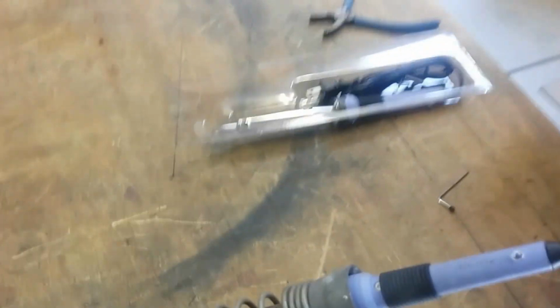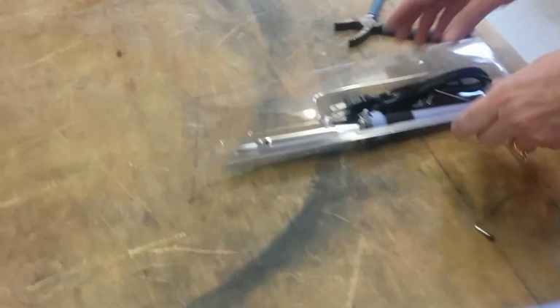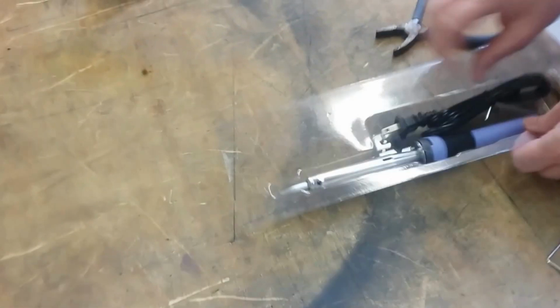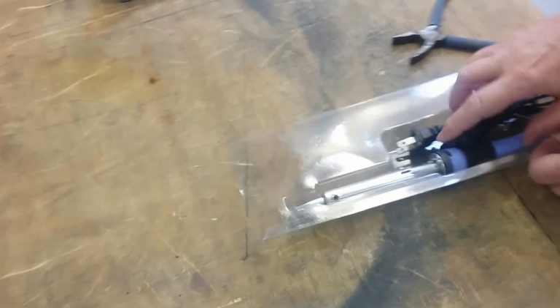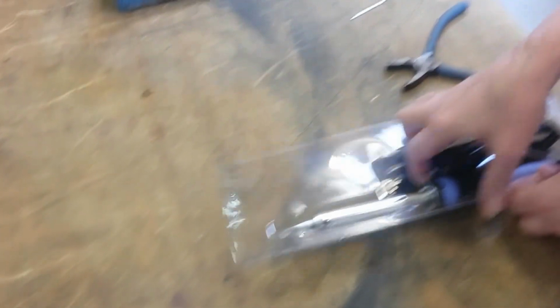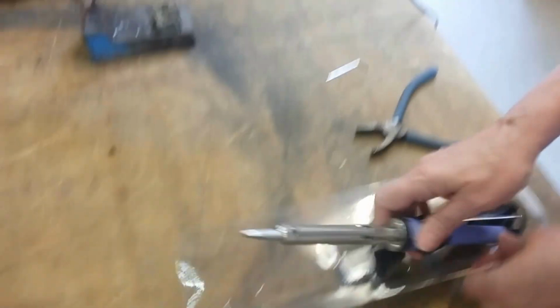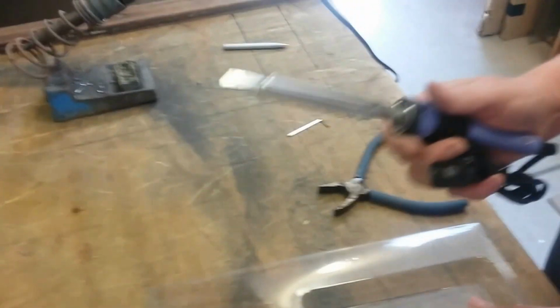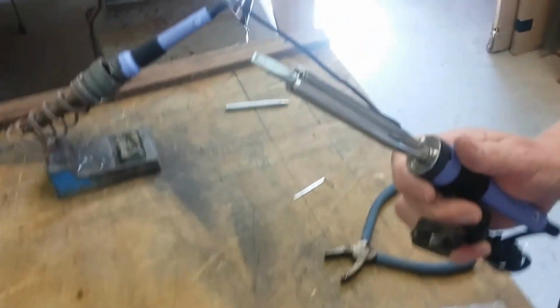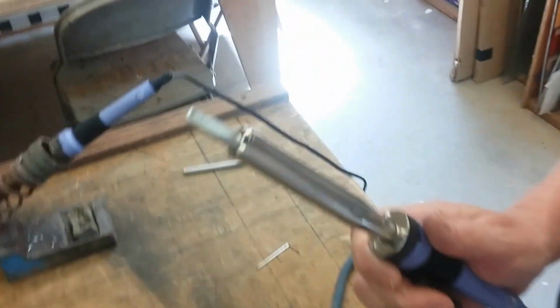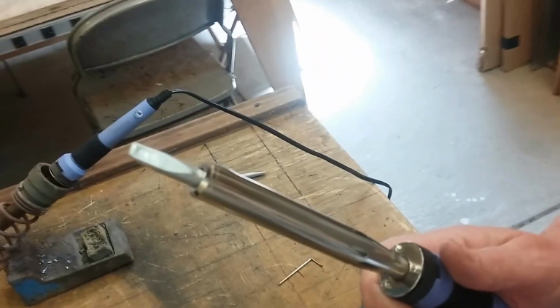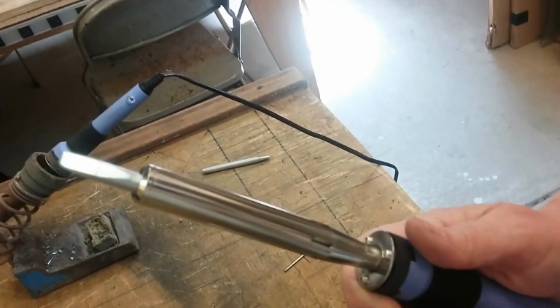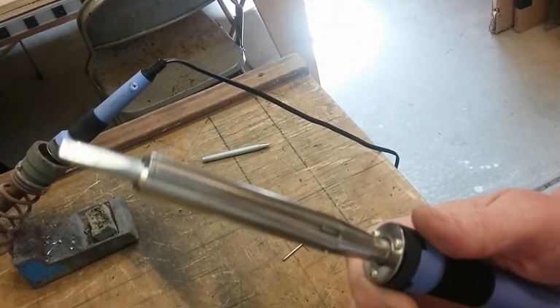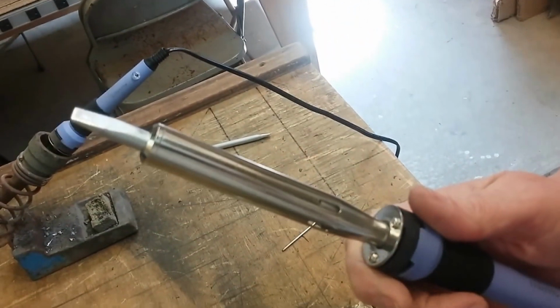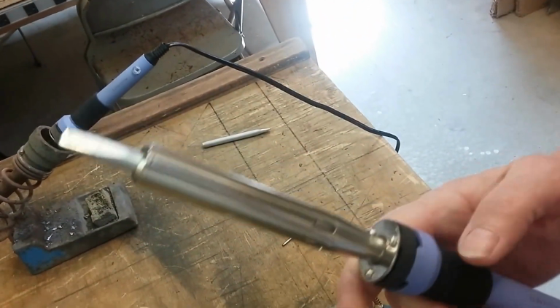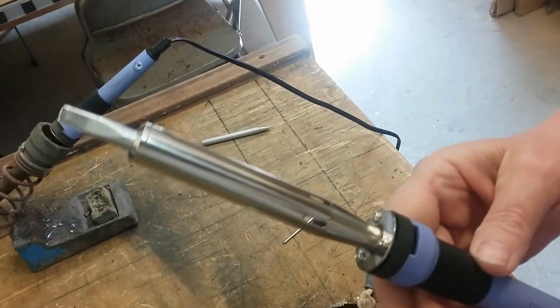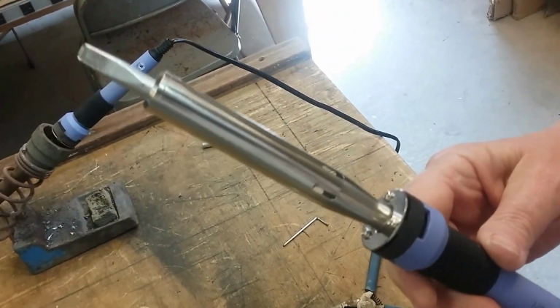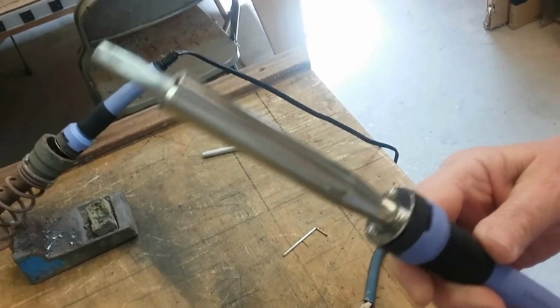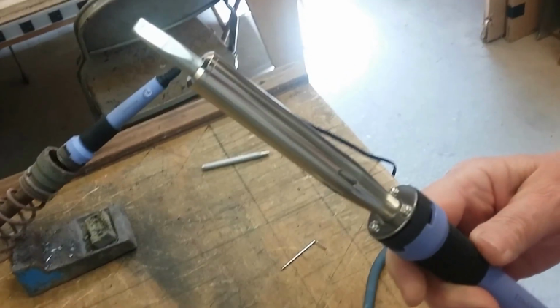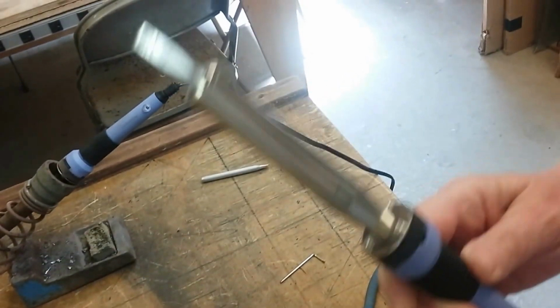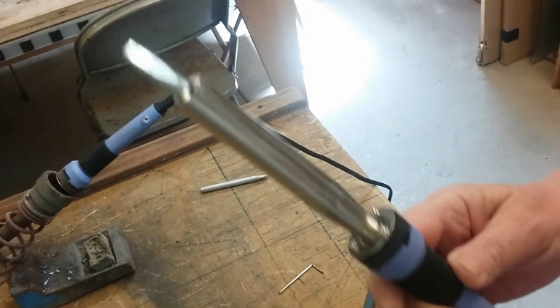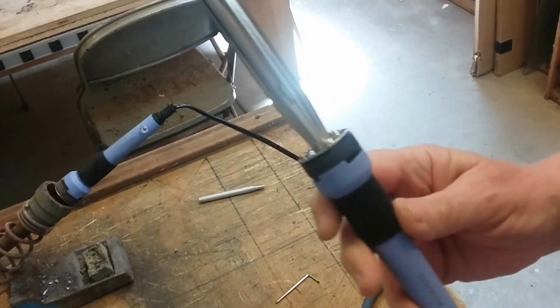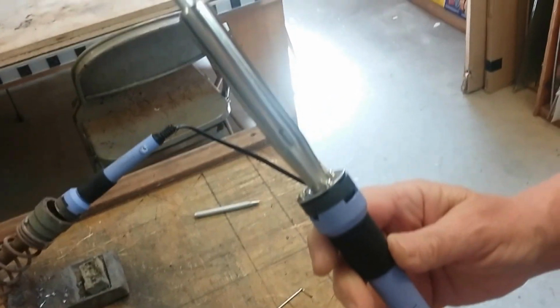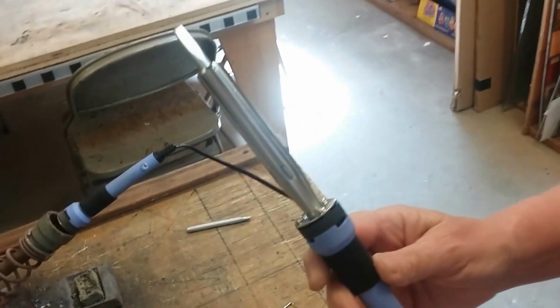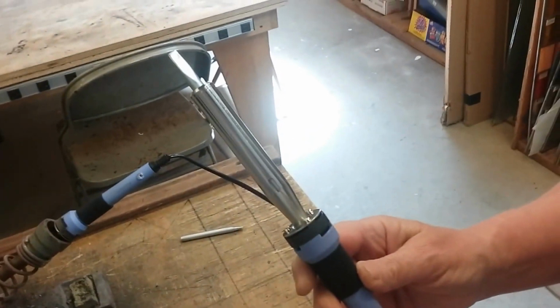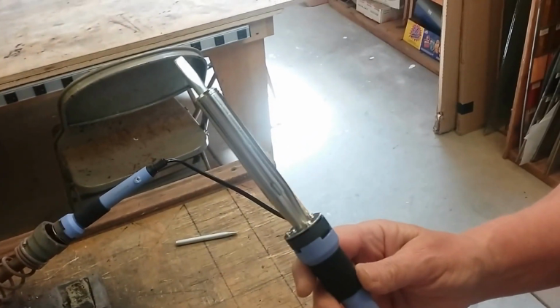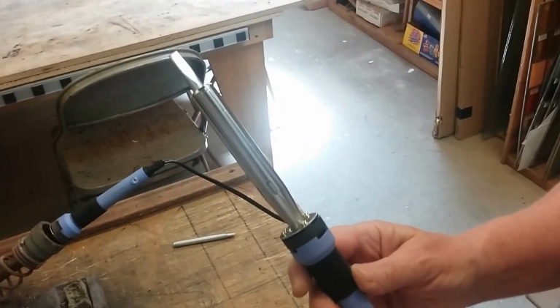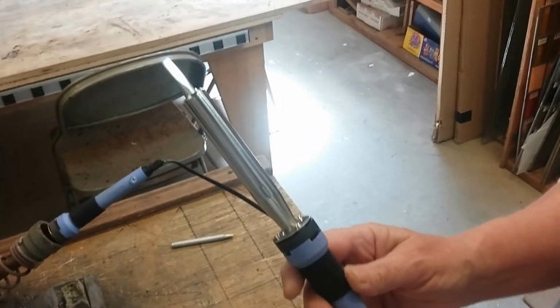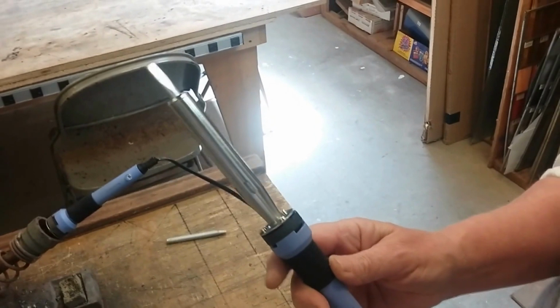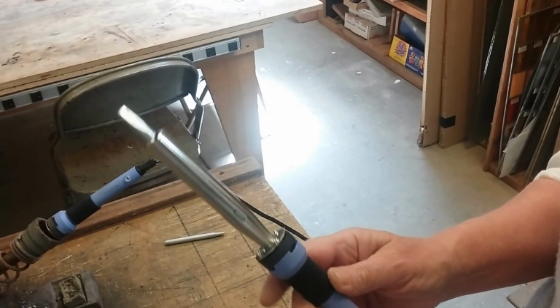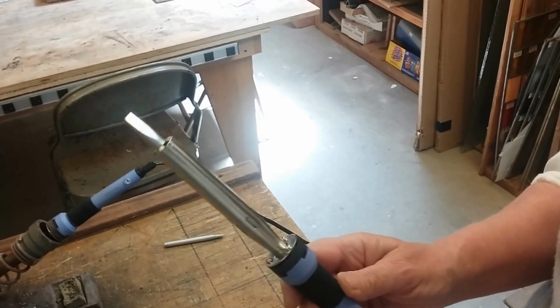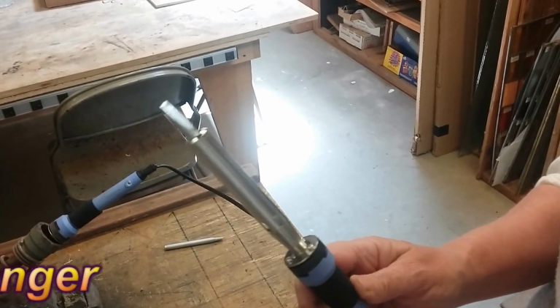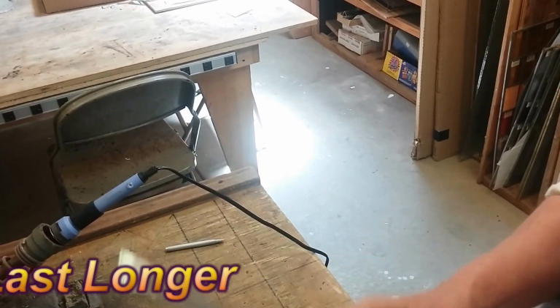Here's what a brand new one looks like — isn't that gorgeous? Instead of buying a whole new soldering iron every time, we're going to show you how to make yours last longer.